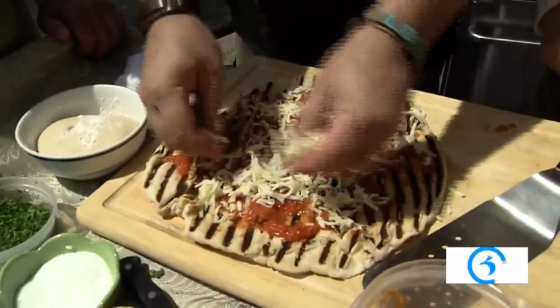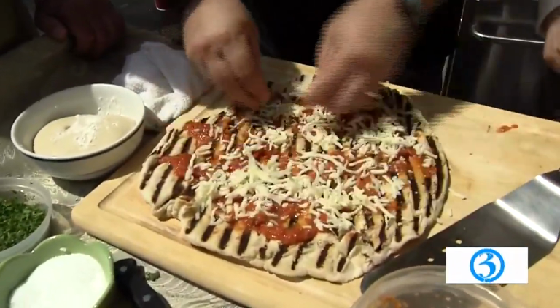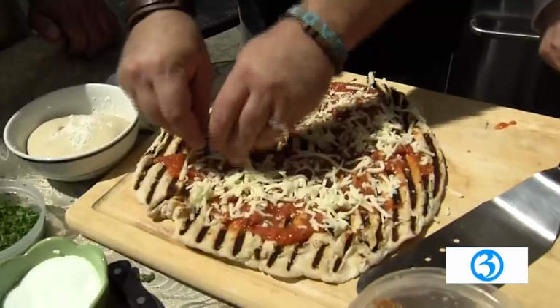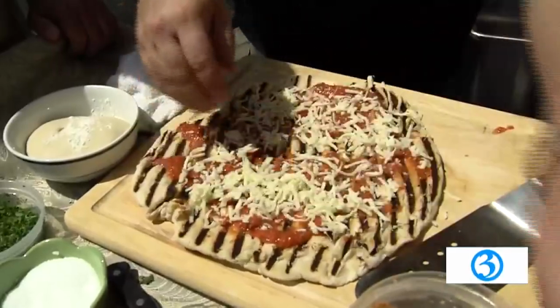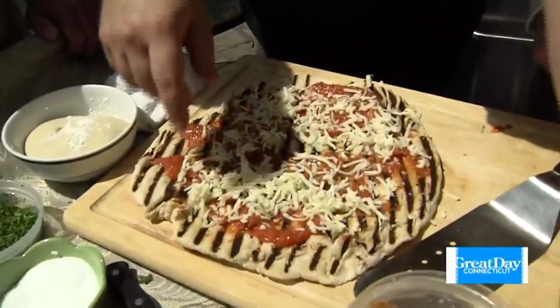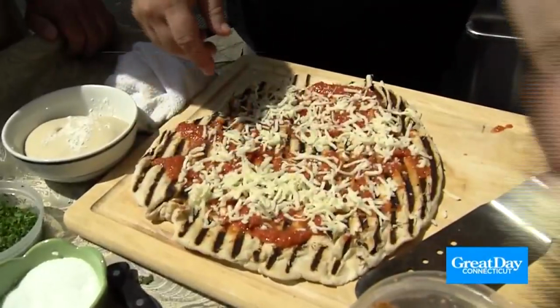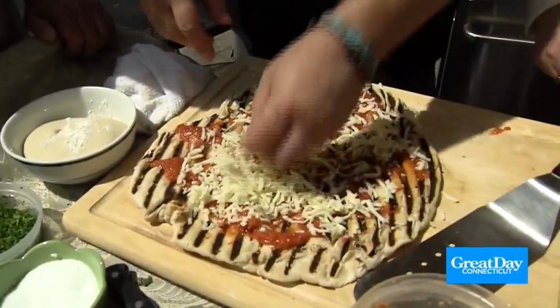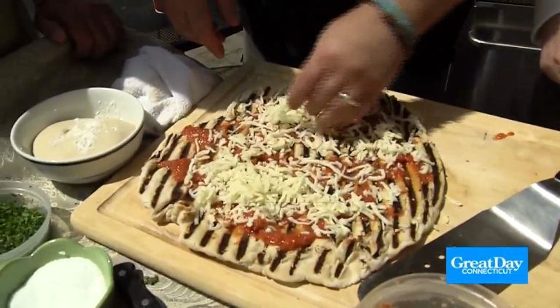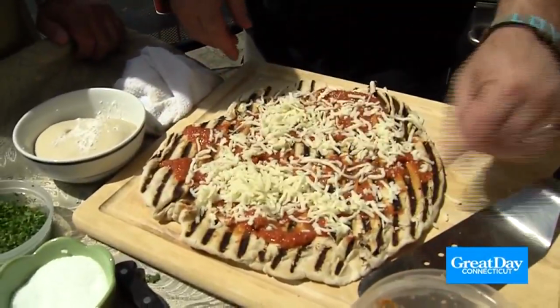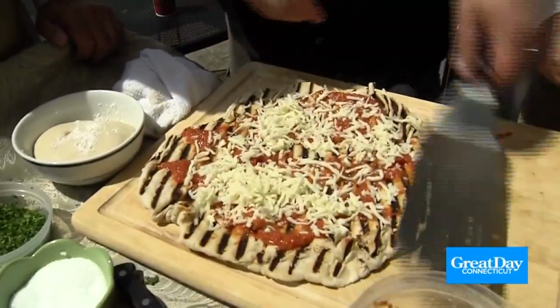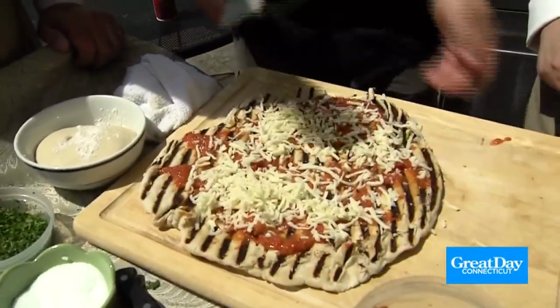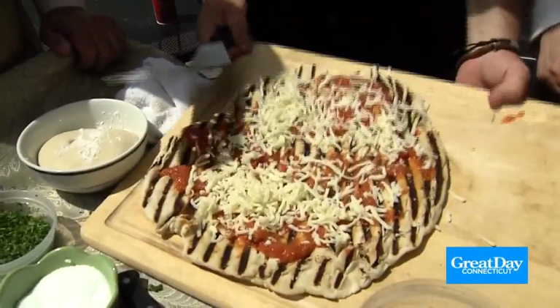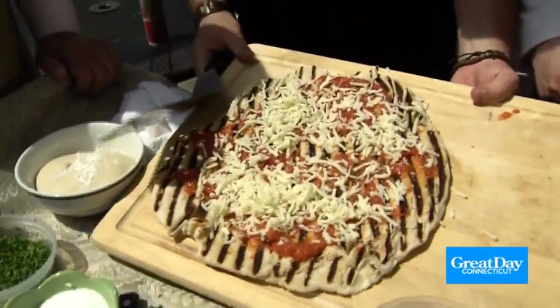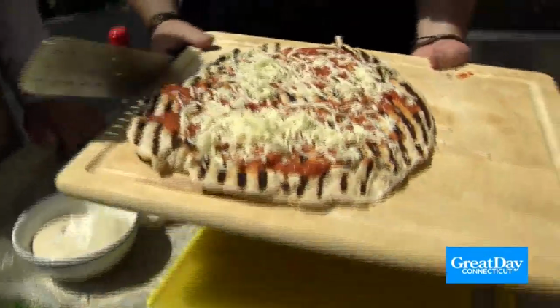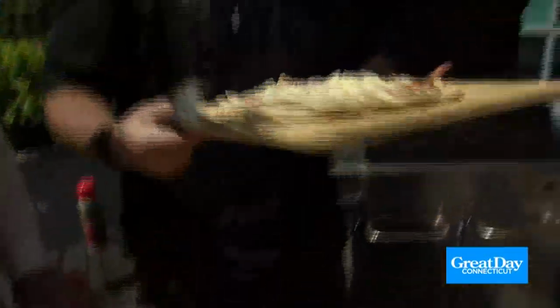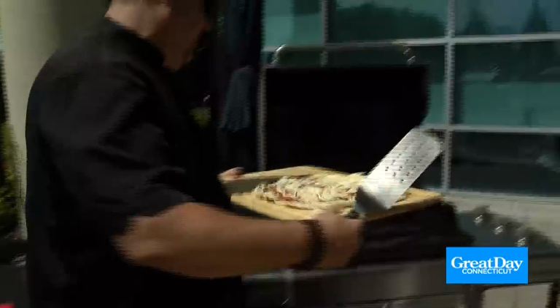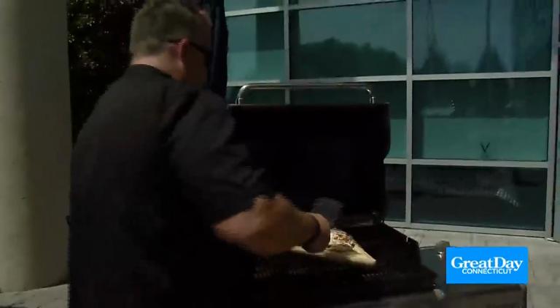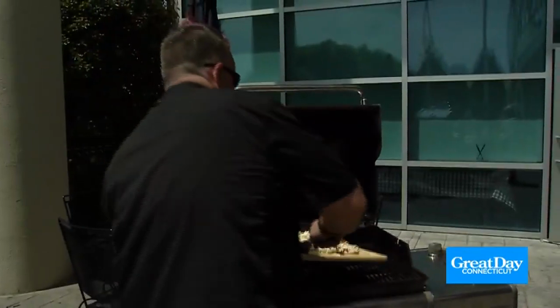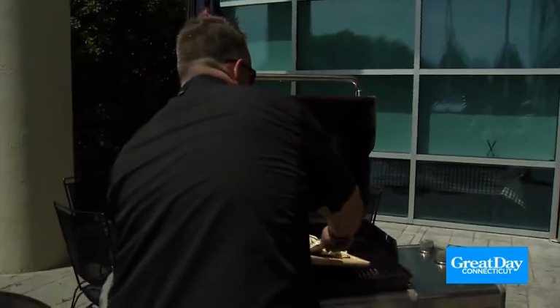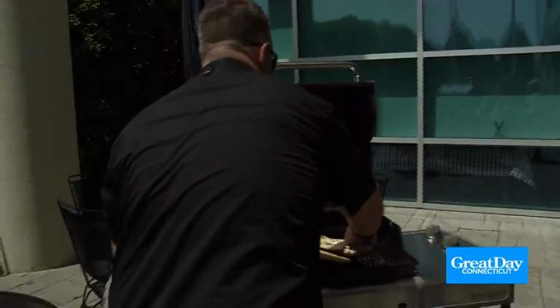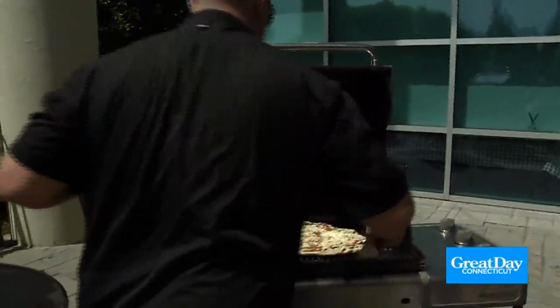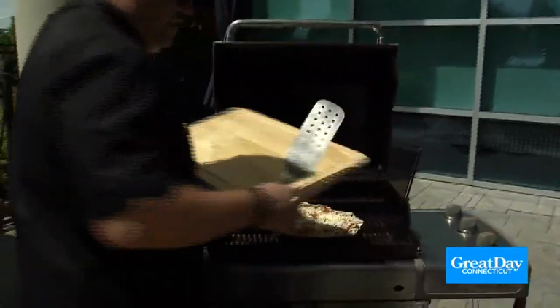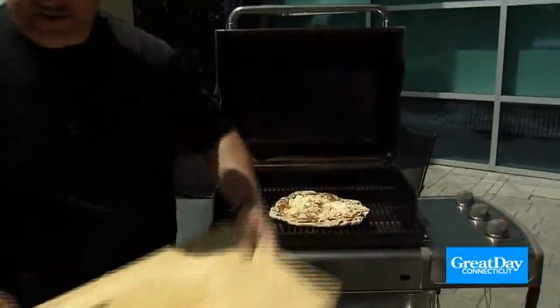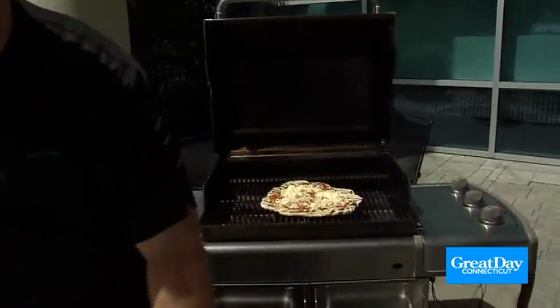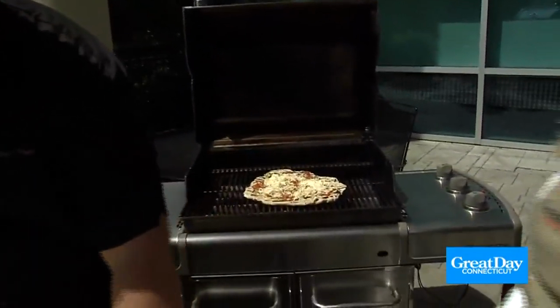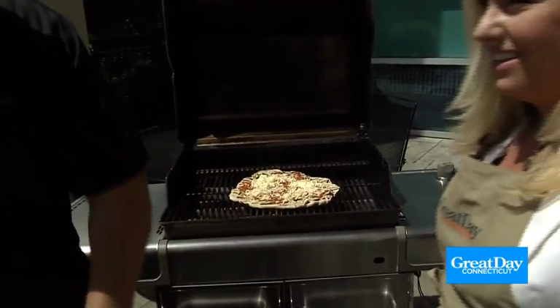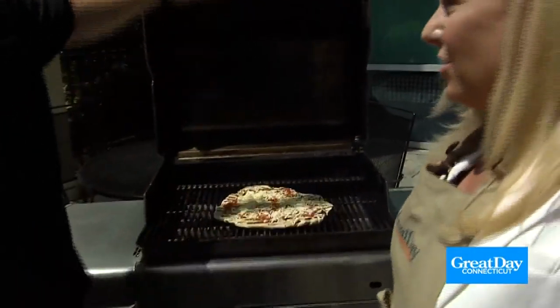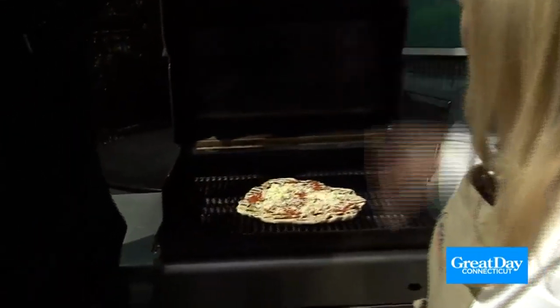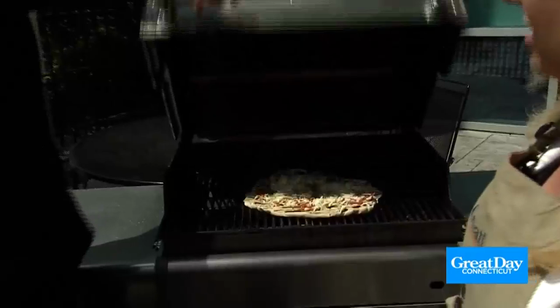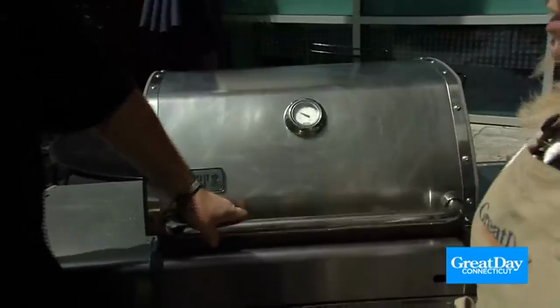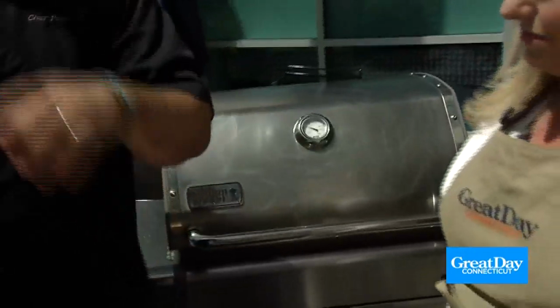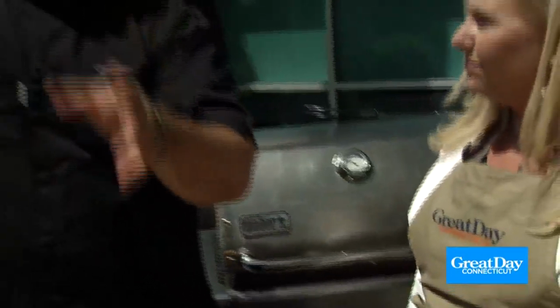Just a little mozzarella cheese on here like this. And look — you get those grill marks, which are pretty, right? That's beautiful. And then we're going to take it like that. I'll put the whole board to make it easier on everybody. Slide the whole board over here, and just slide it back on the grill.